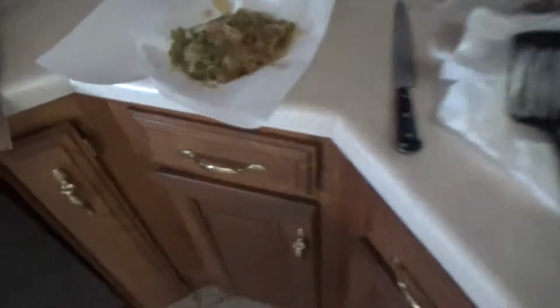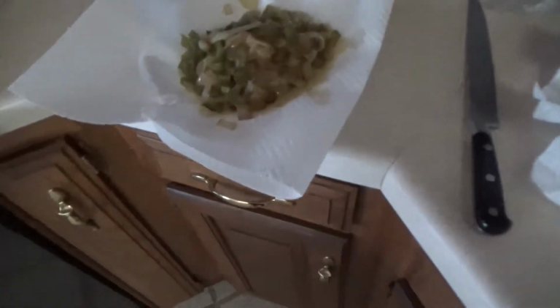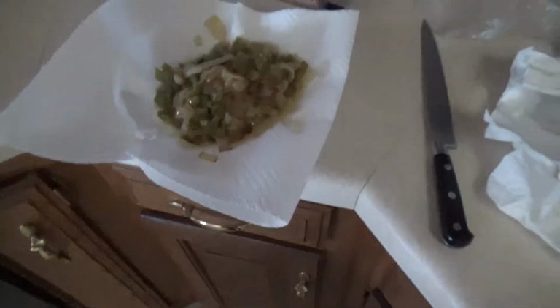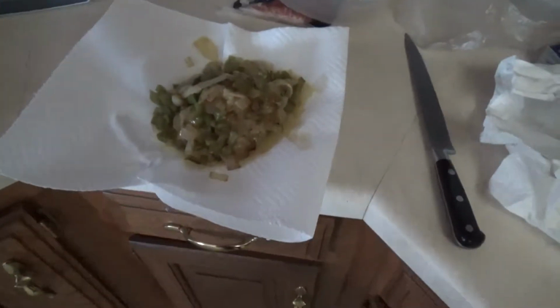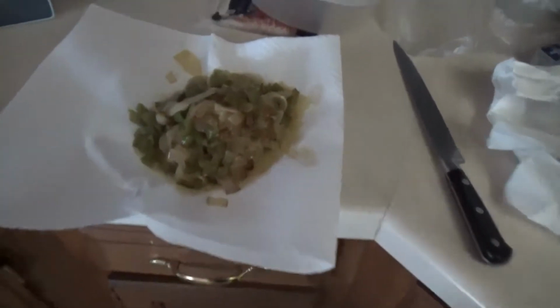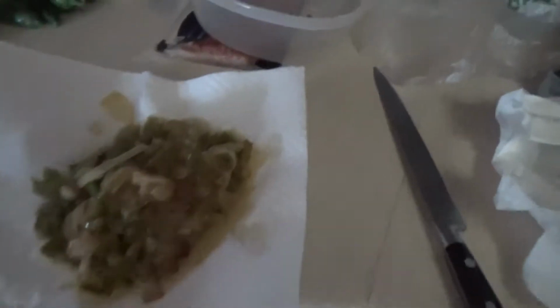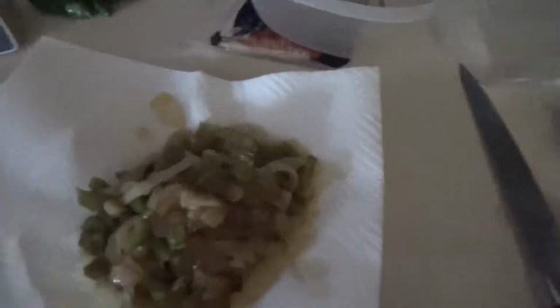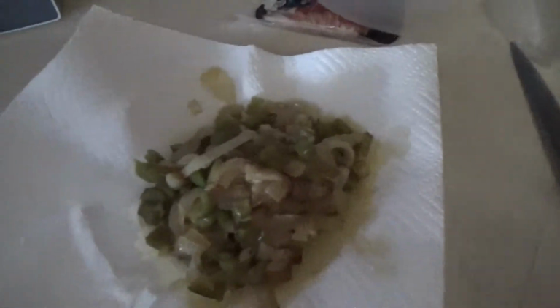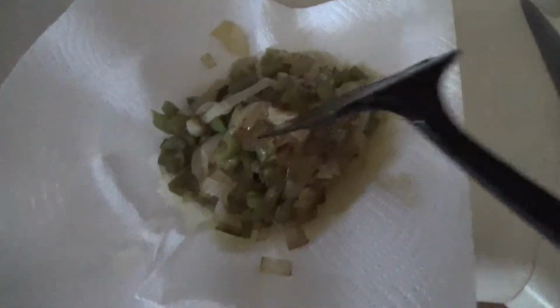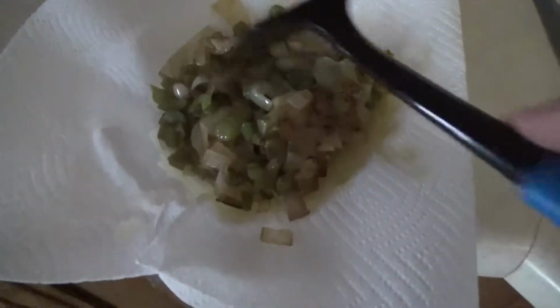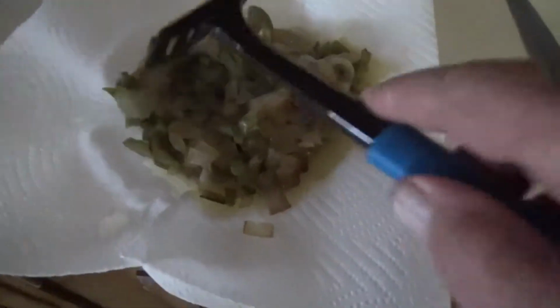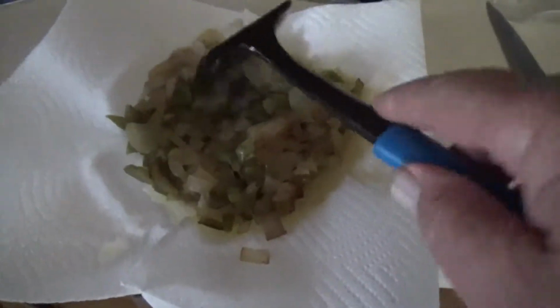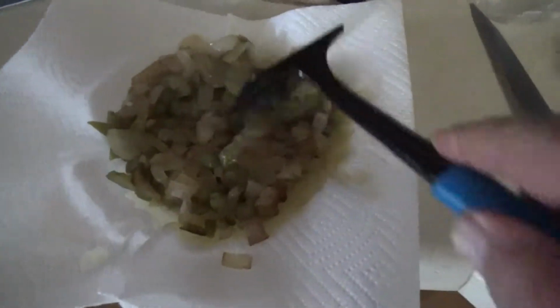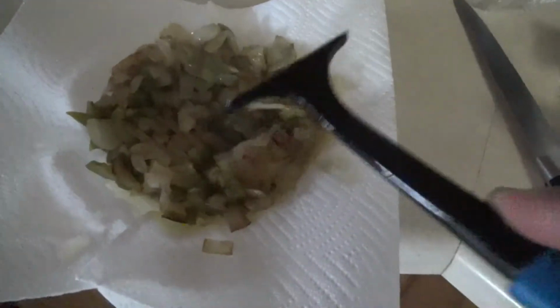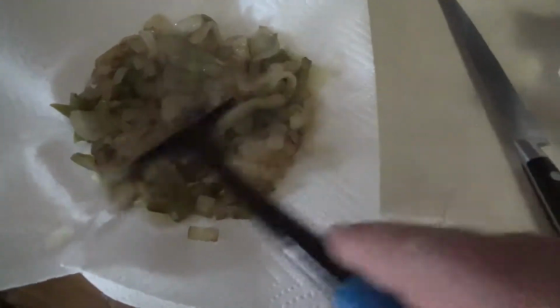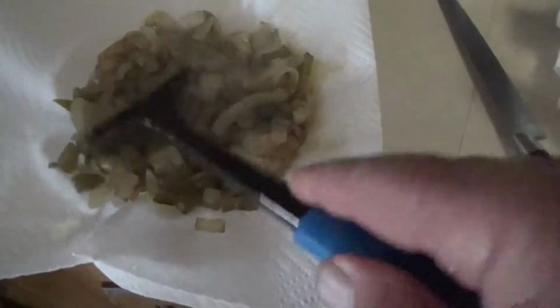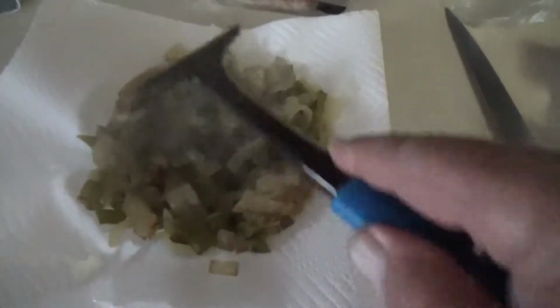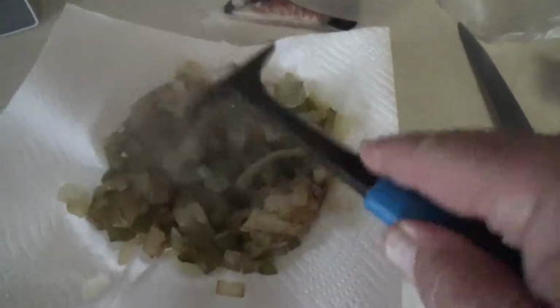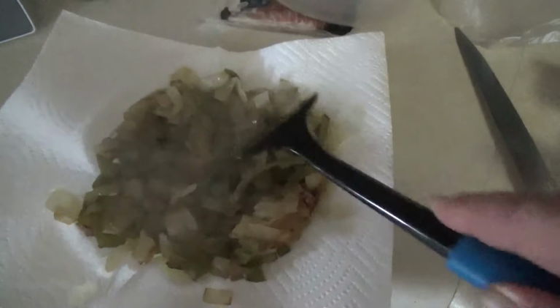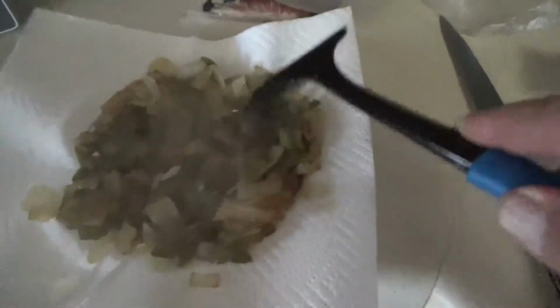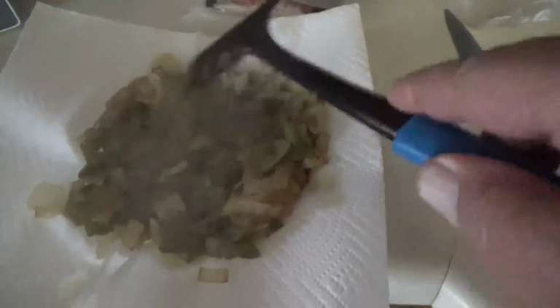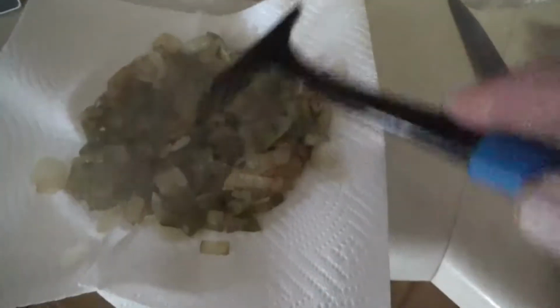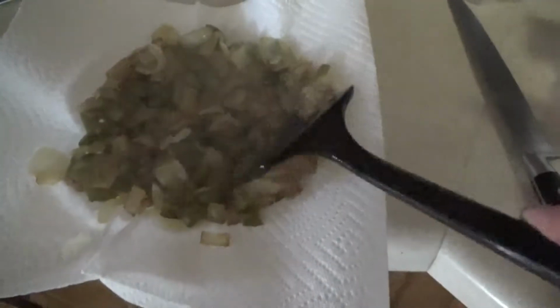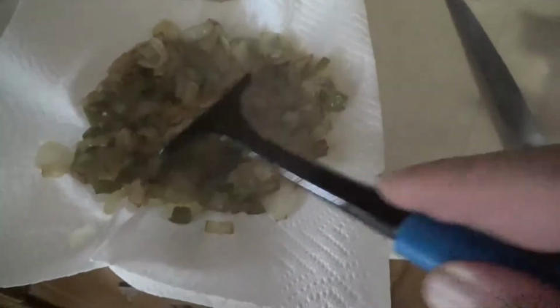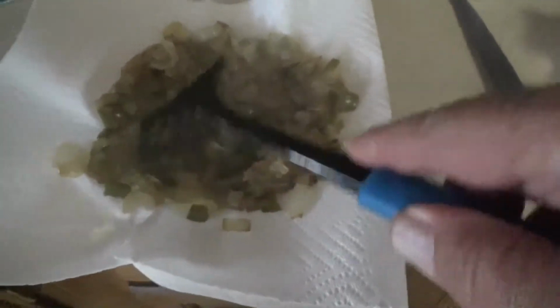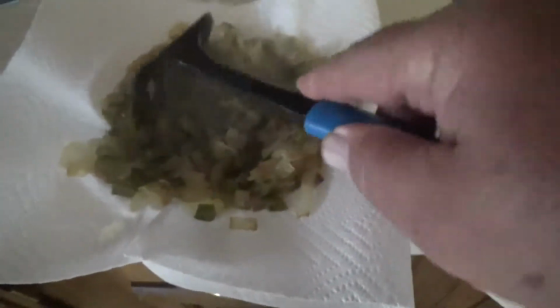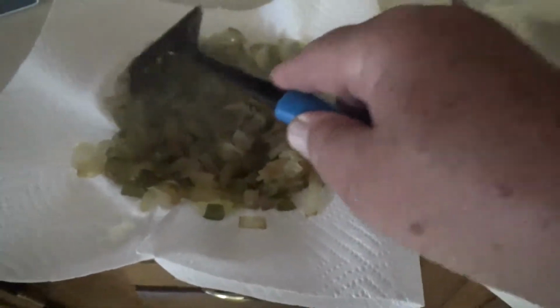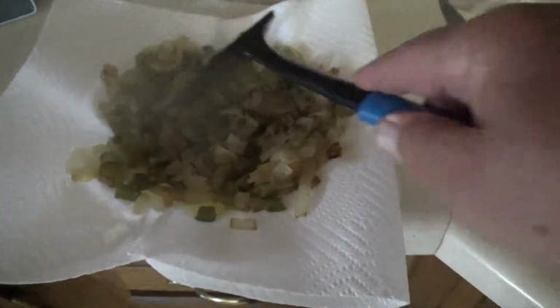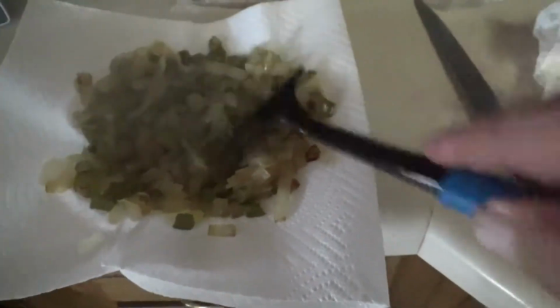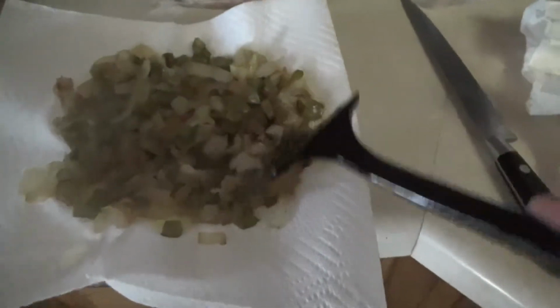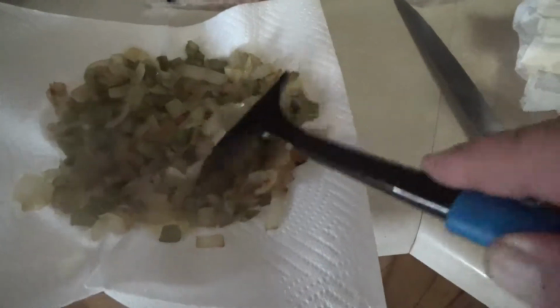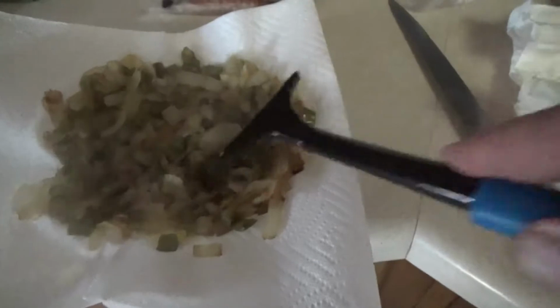I saw this on Facebook, so it's not my creation, but I thought I'd give it a try. I fried some onions, some bell peppers, chopped up, until they got slightly brown.